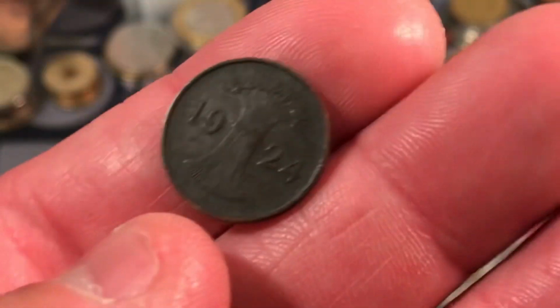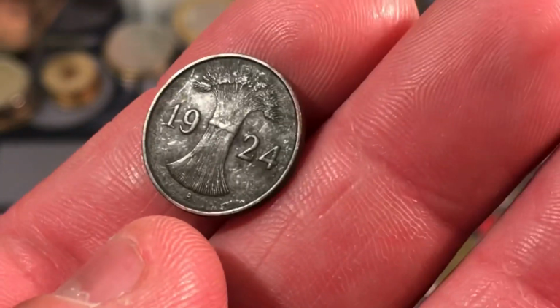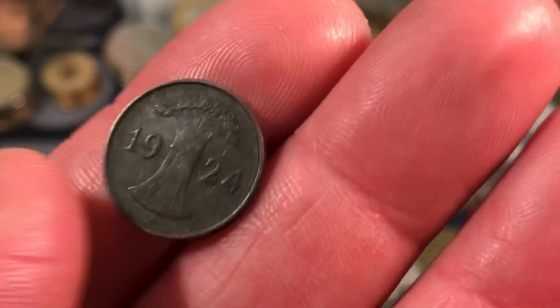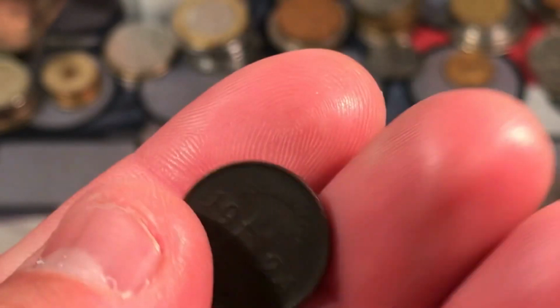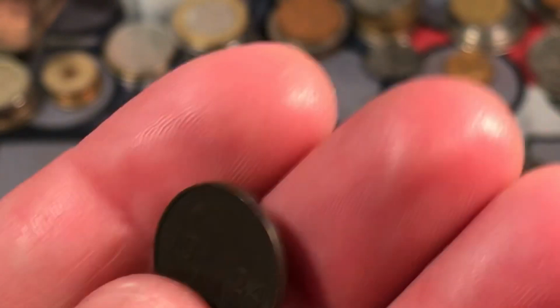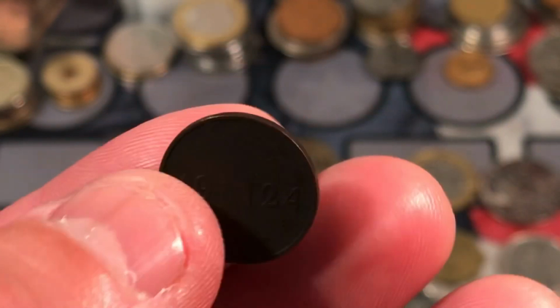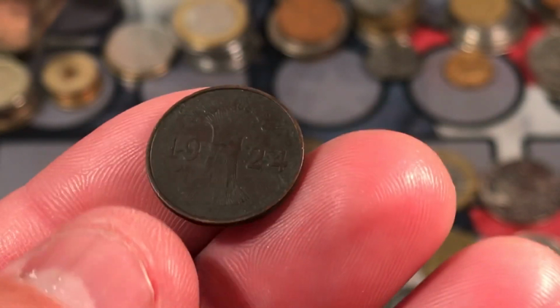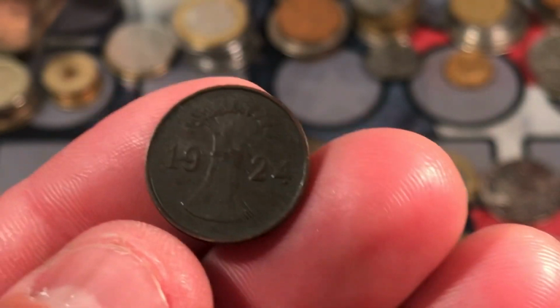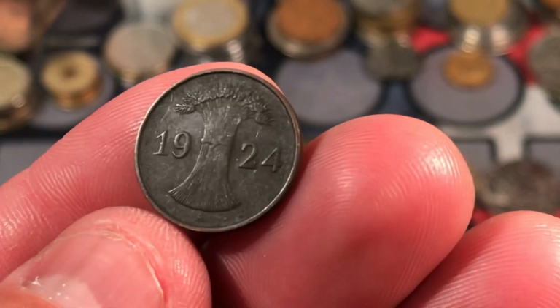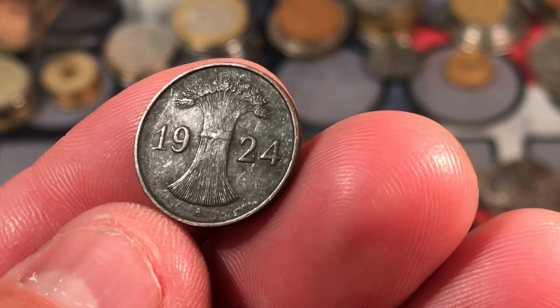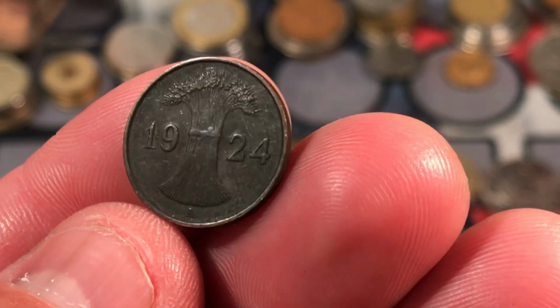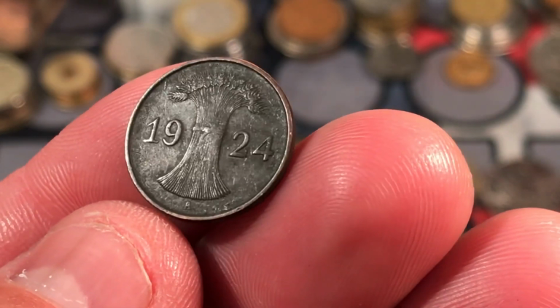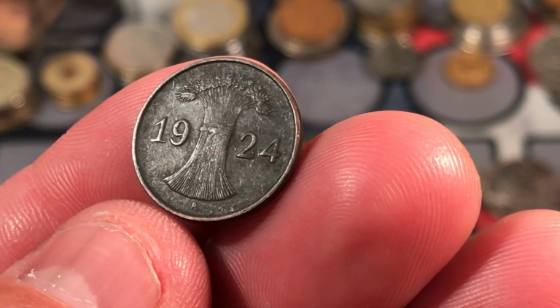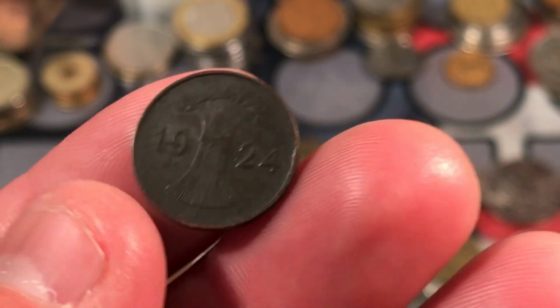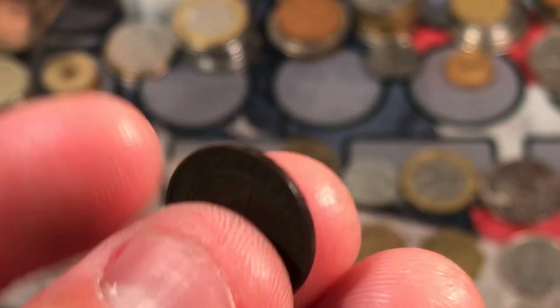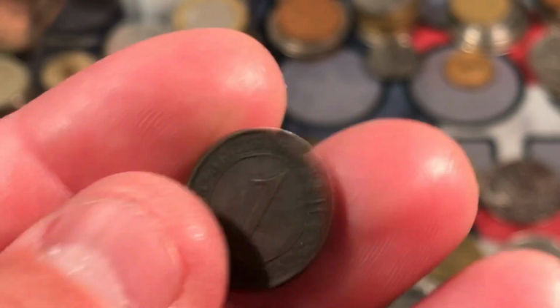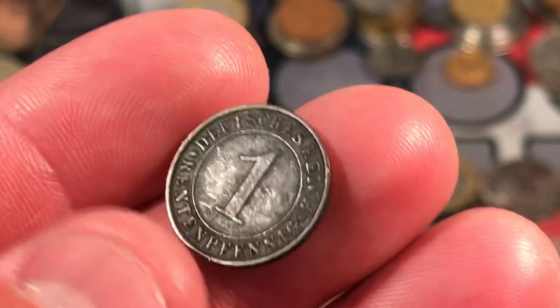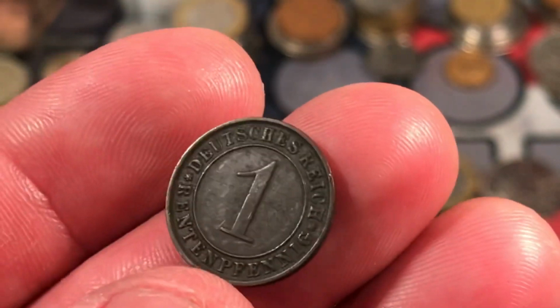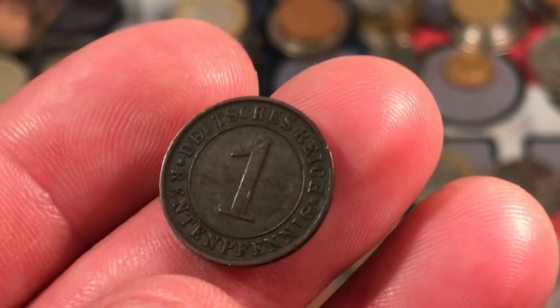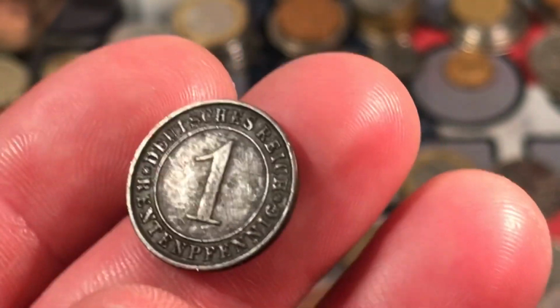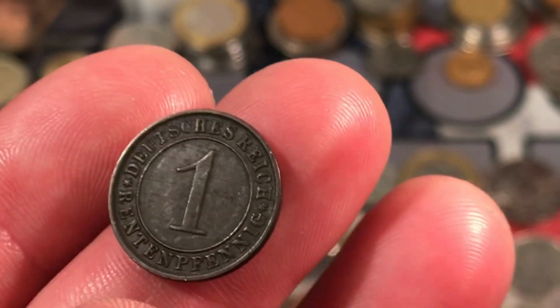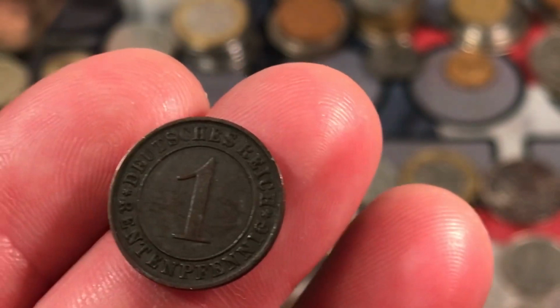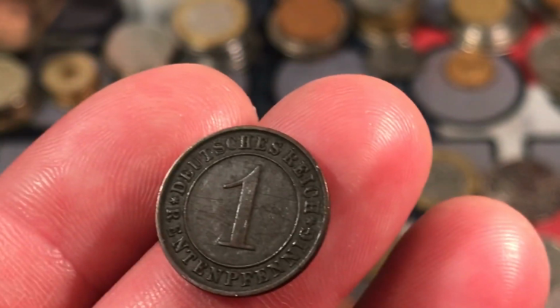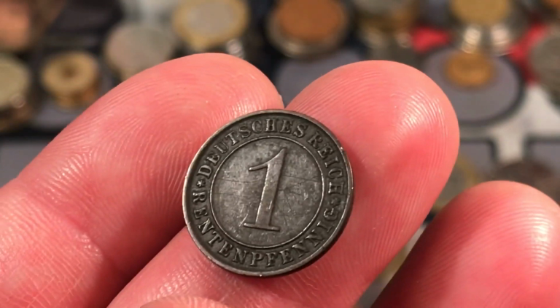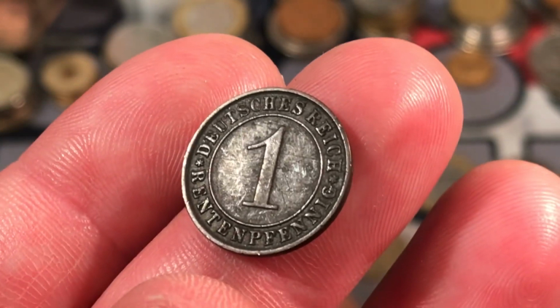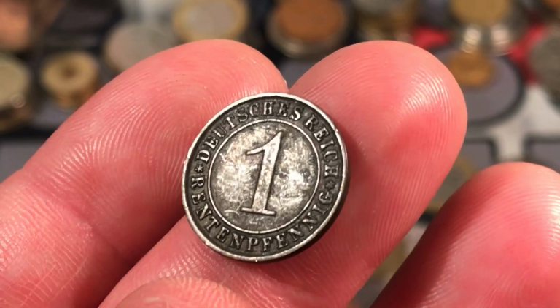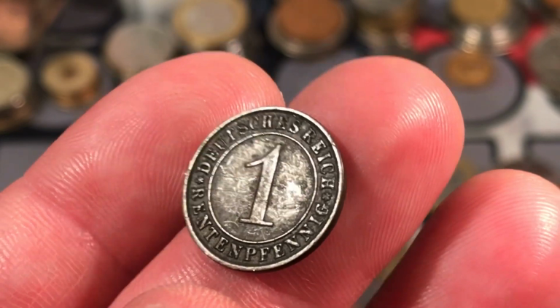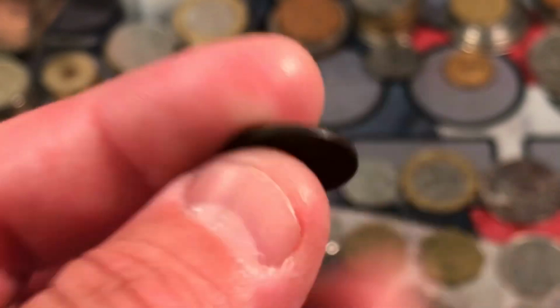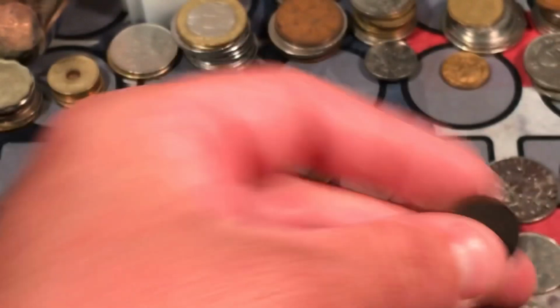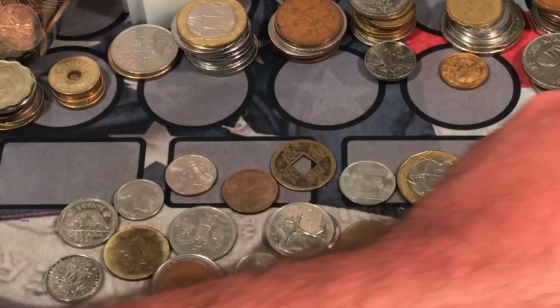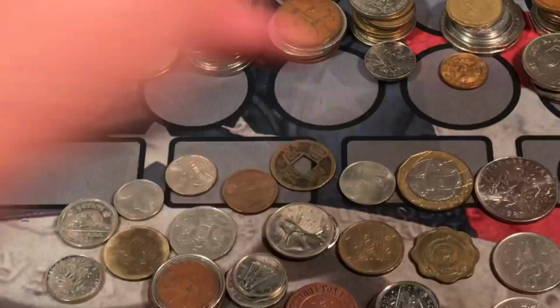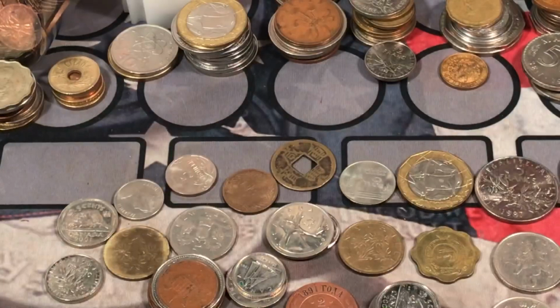This one's cool — what is this? 1924. That is really cool. Where is this from? One Pfennig from Germany — another early German coin. That's really cool looking.